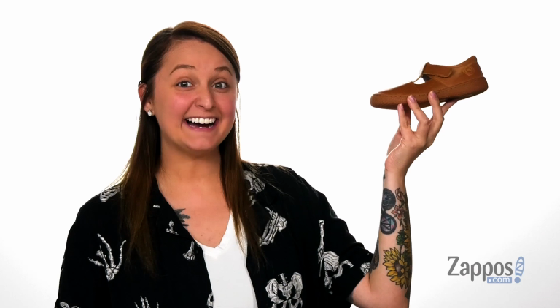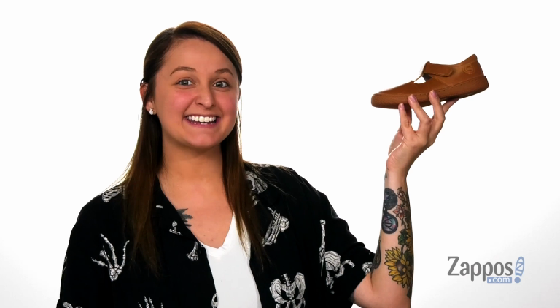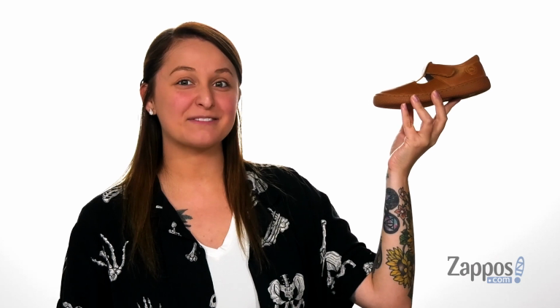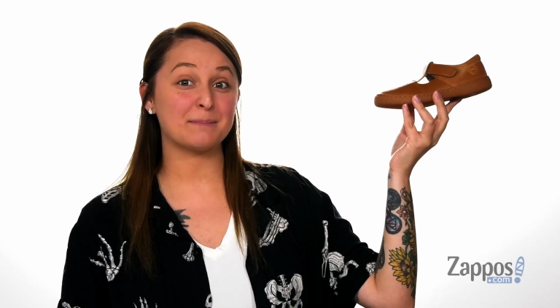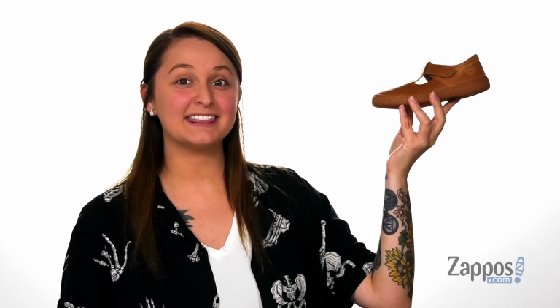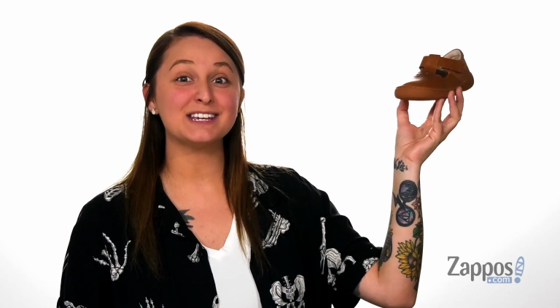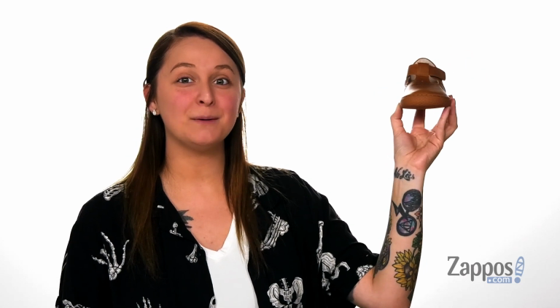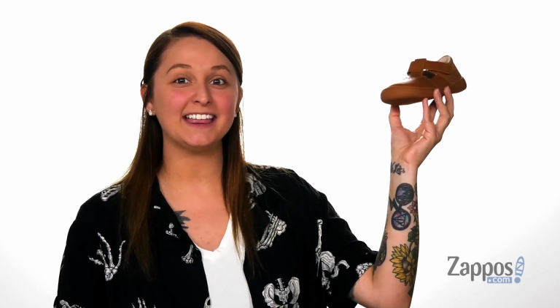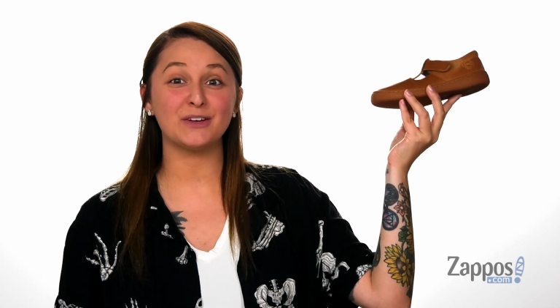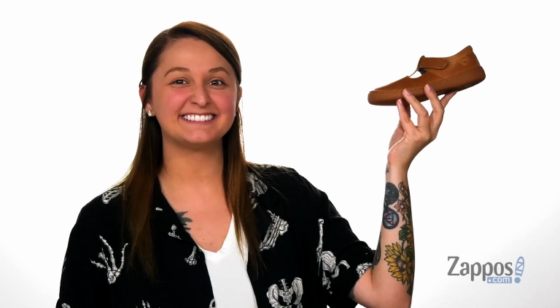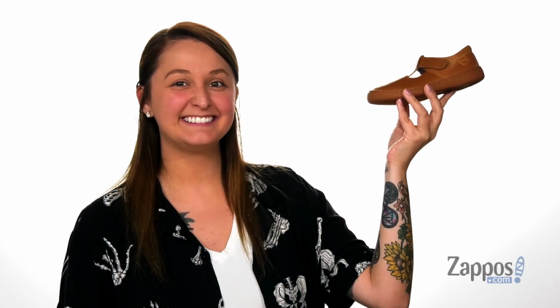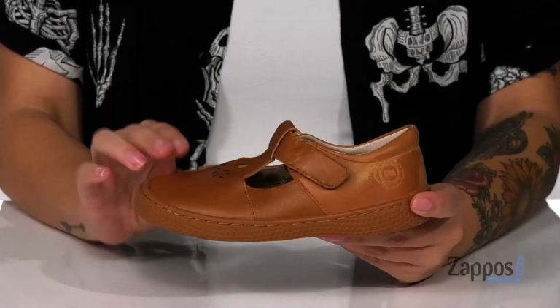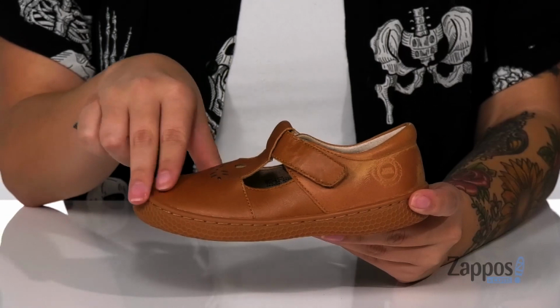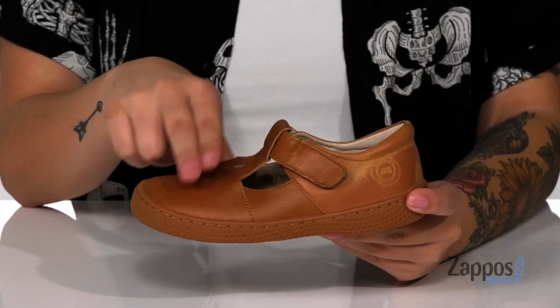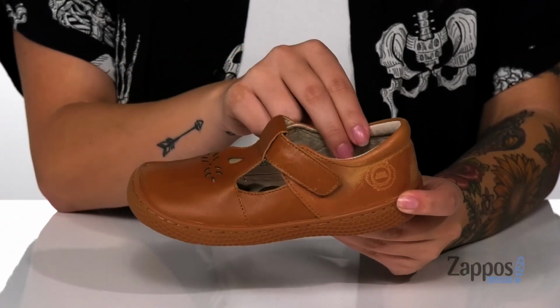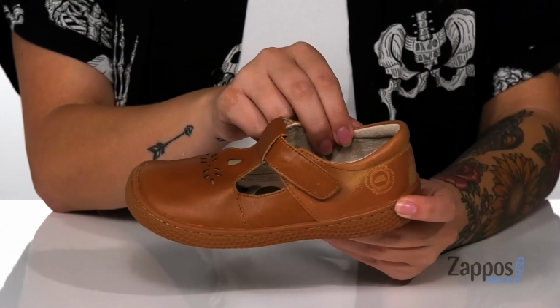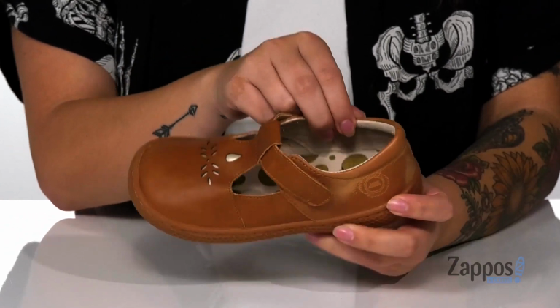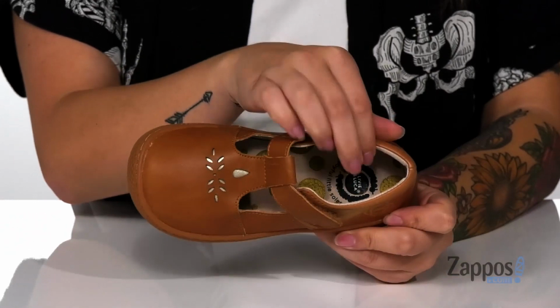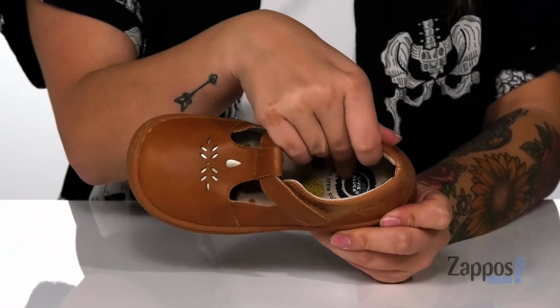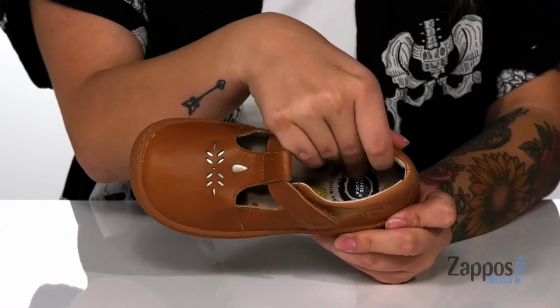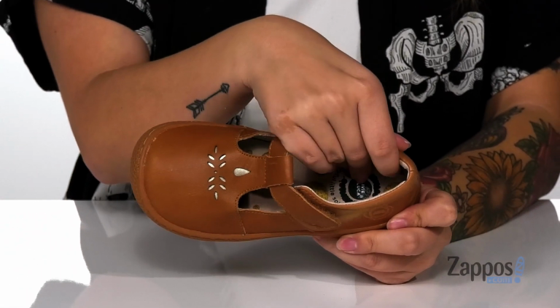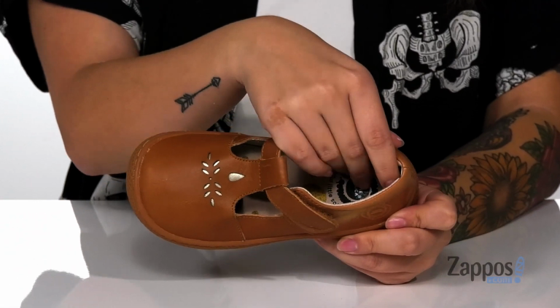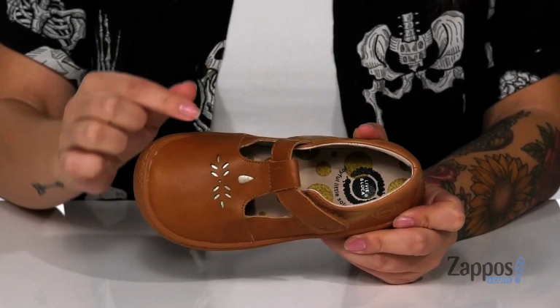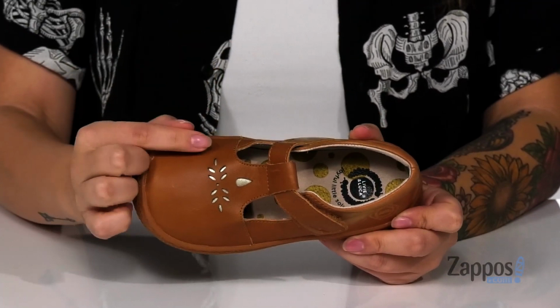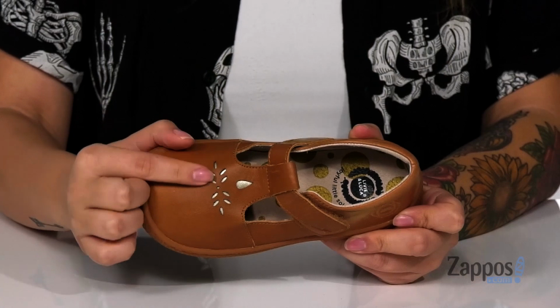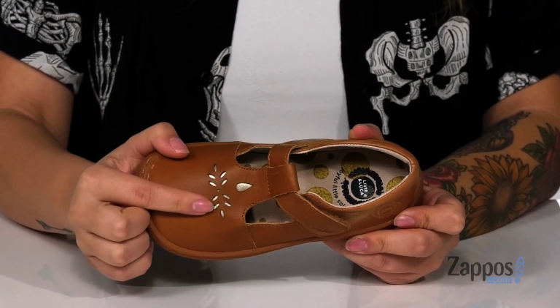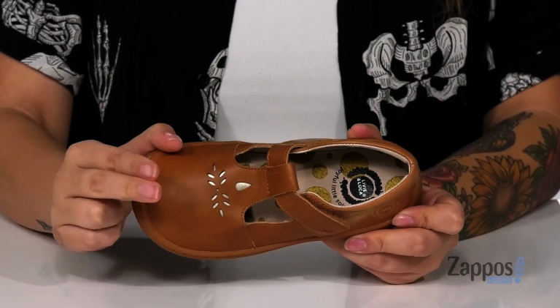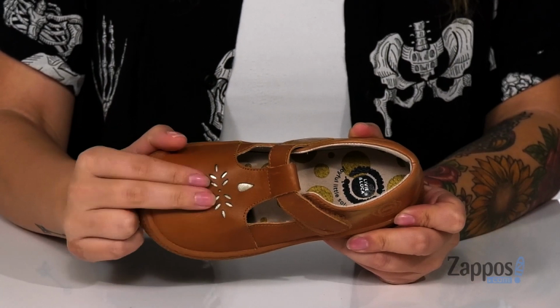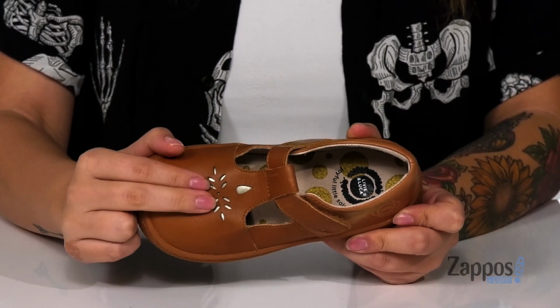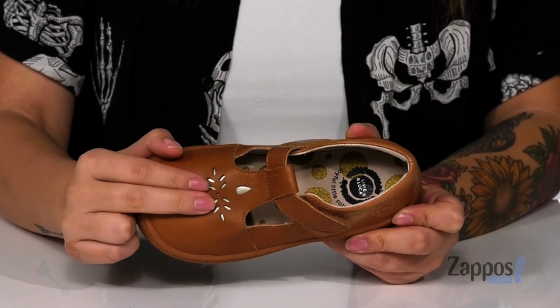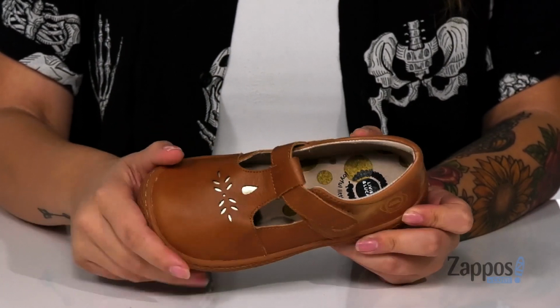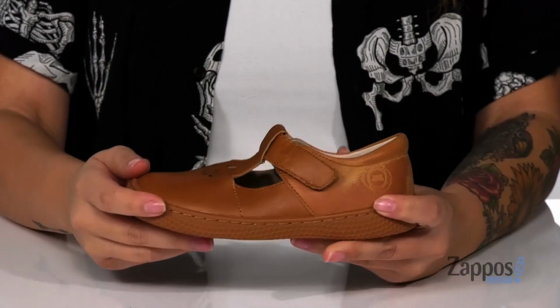Hey y'all, it's Katerina from Zappos and this is Prim by Livy Luca. These shoes have a leather upper with a leather inner lining. That footbed is cushioned for comfort. On the top, there are some cutouts with a metallic shine for some added style.